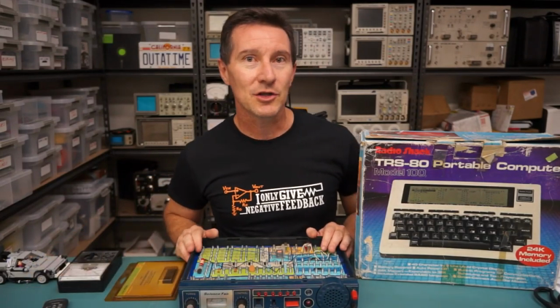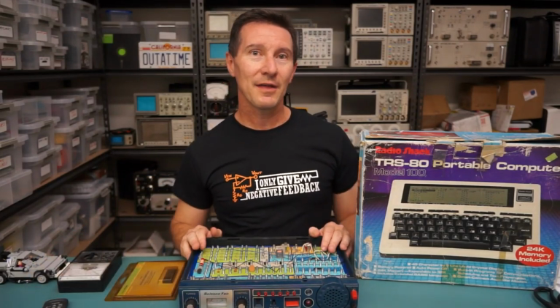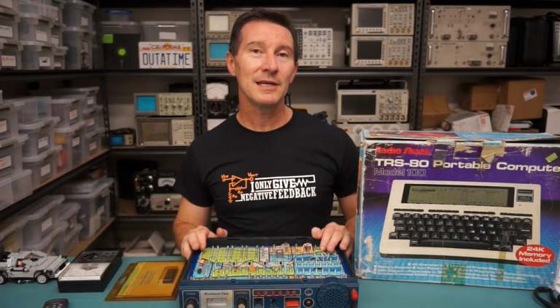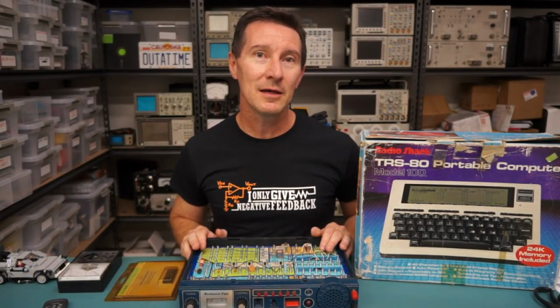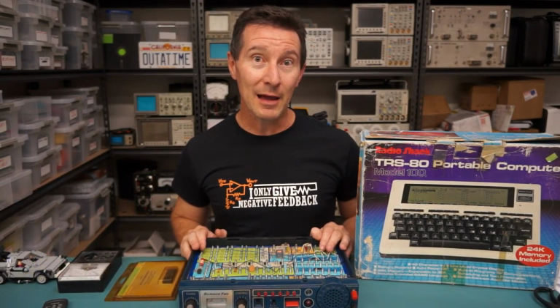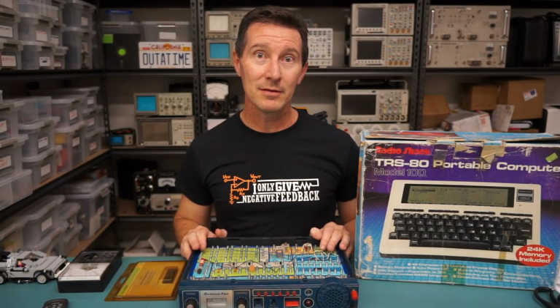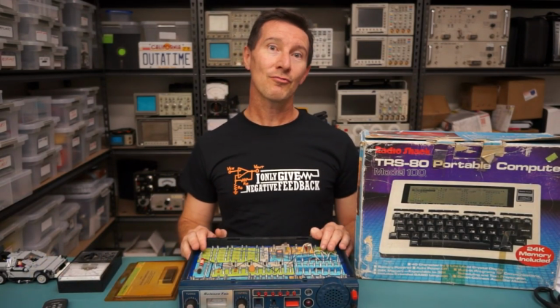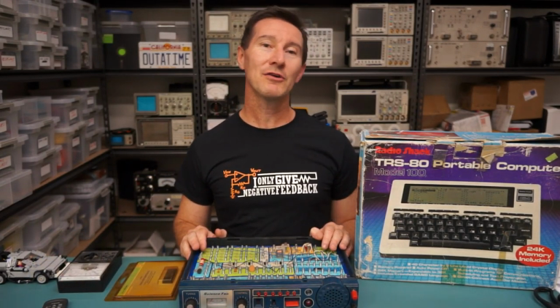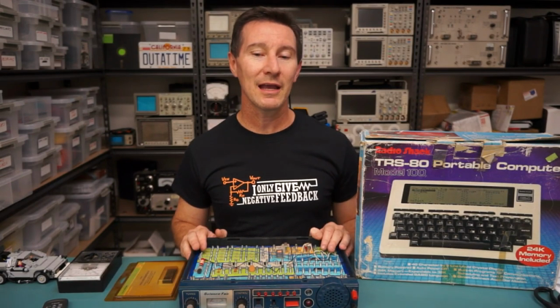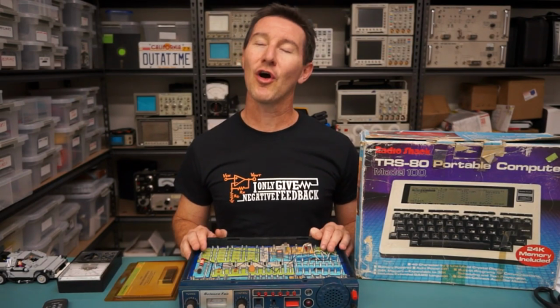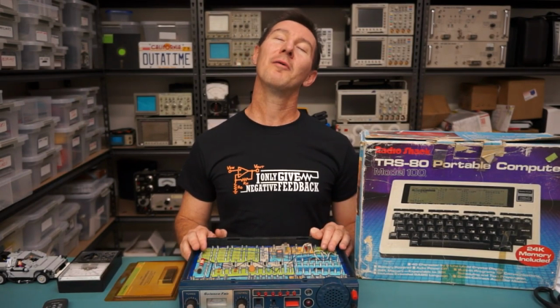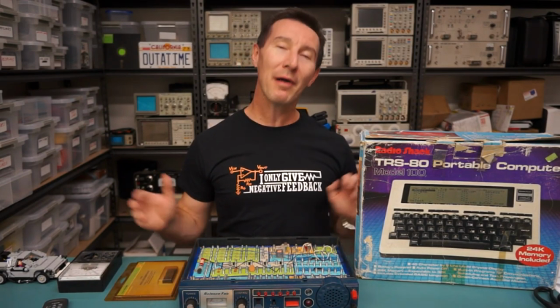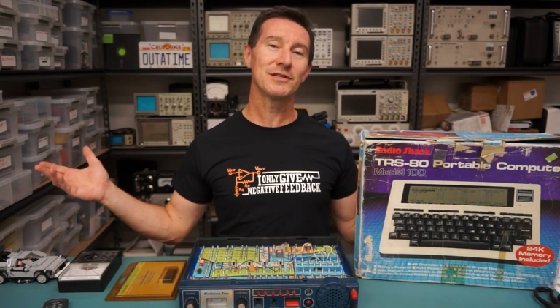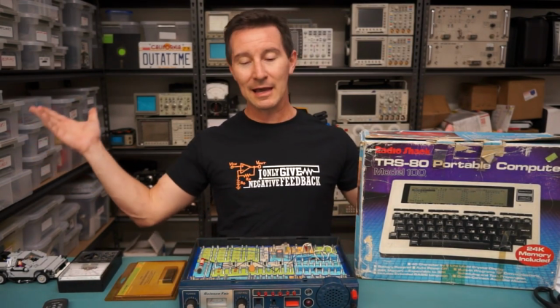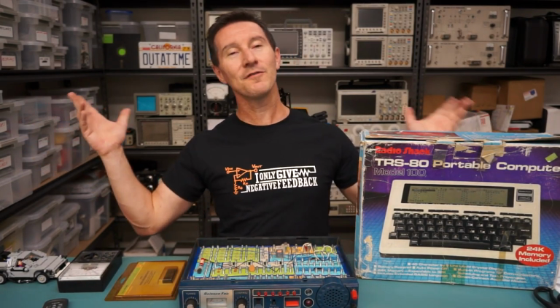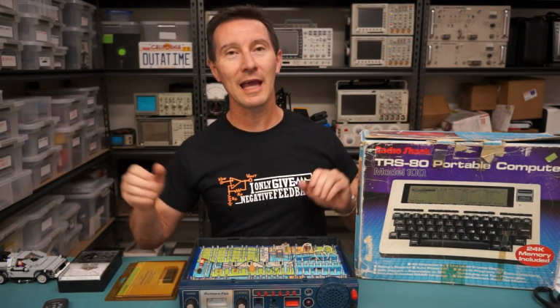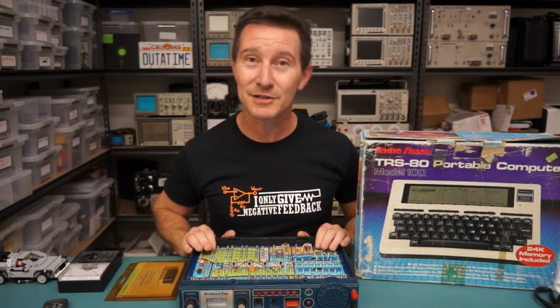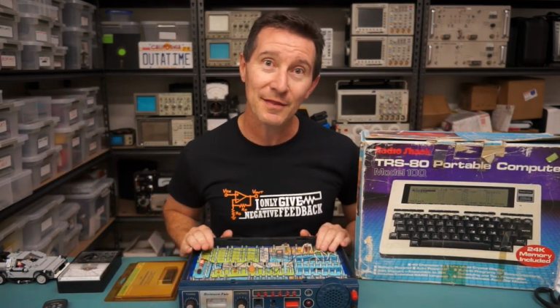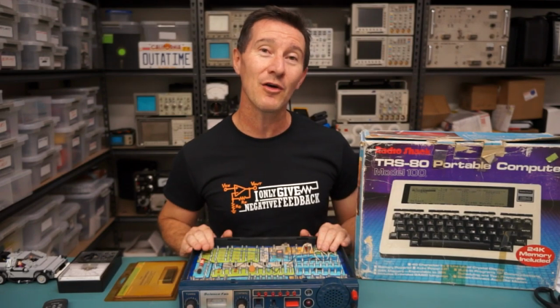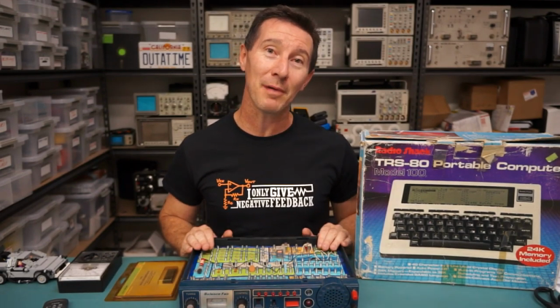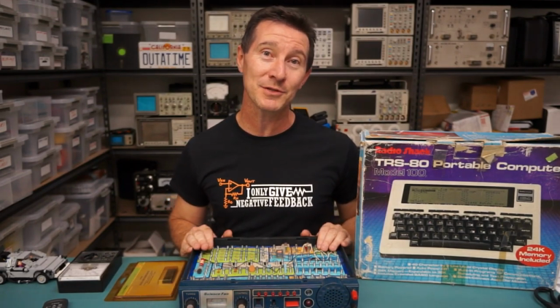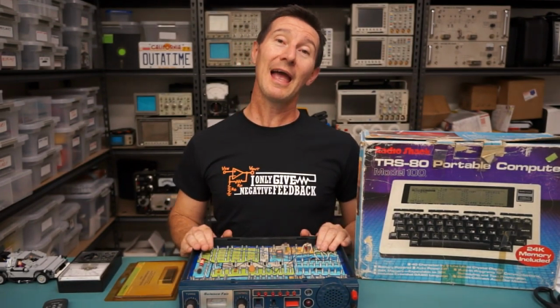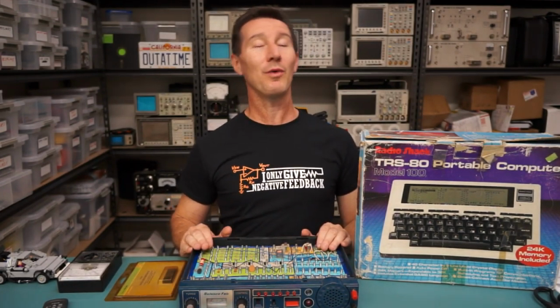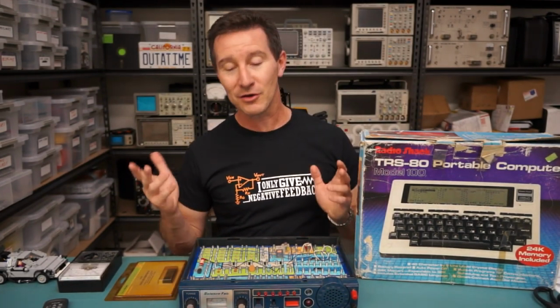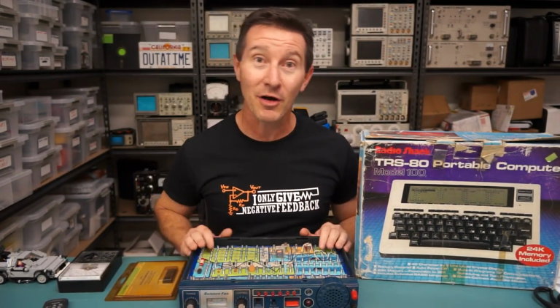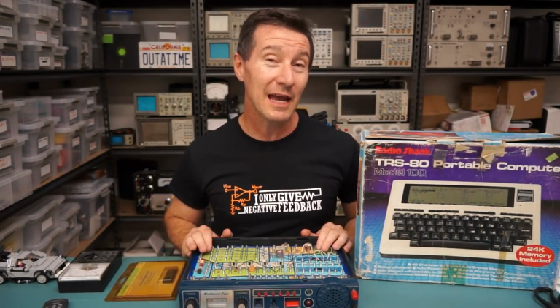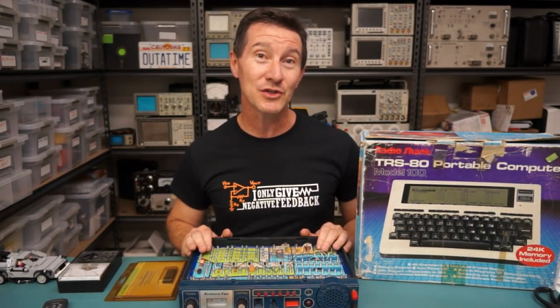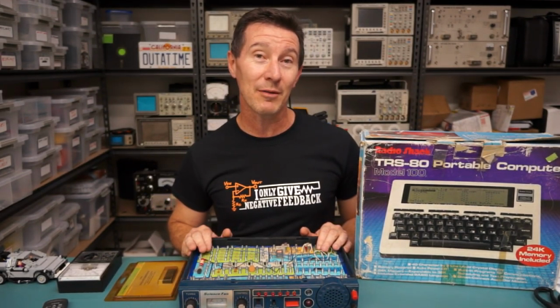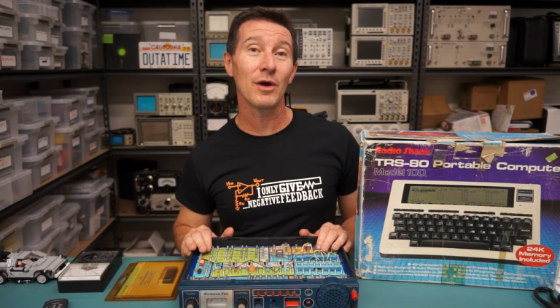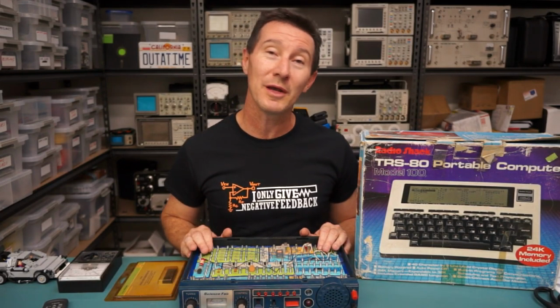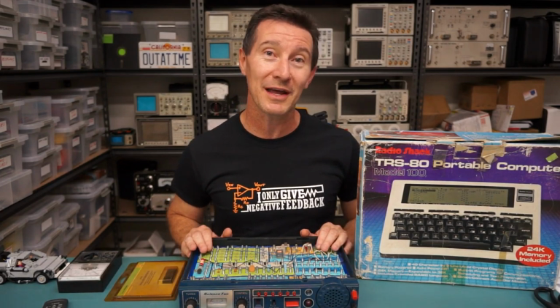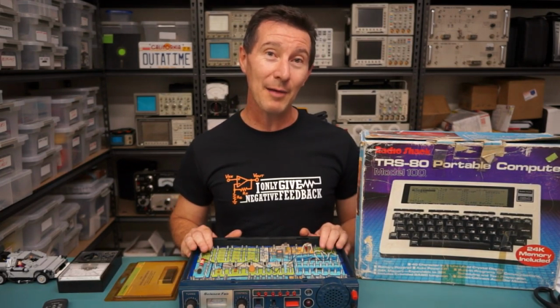It's time for another EEV Blog! Radio Shack have gone bust. Yes, it's finally happened. Today they filed for bankruptcy and well, it's not surprising. Everyone saw it coming, everyone knew it was going to happen.